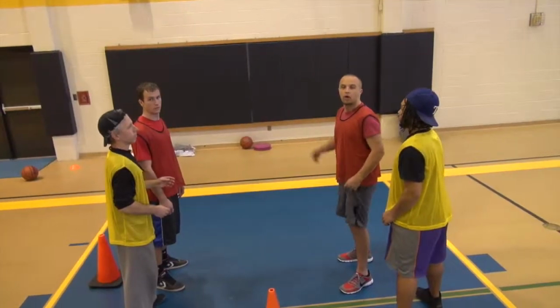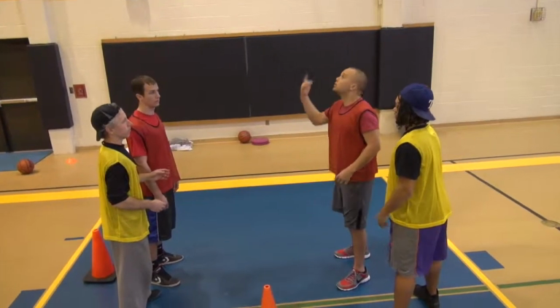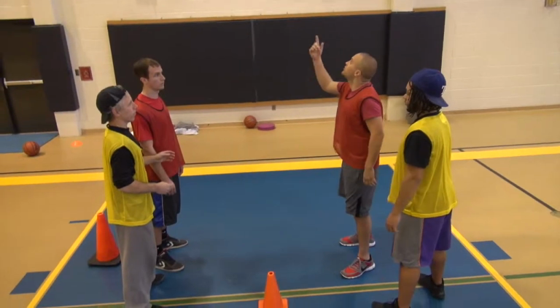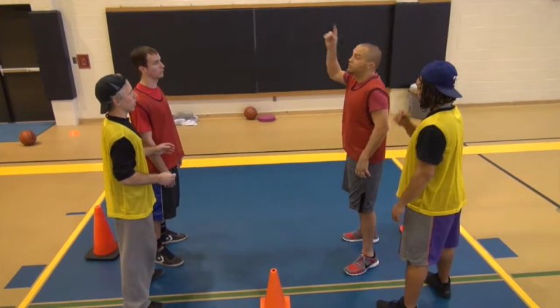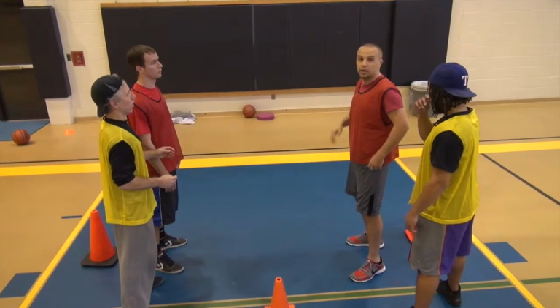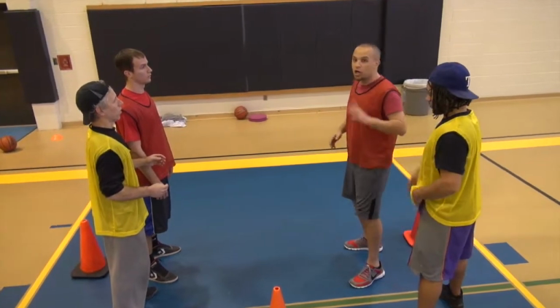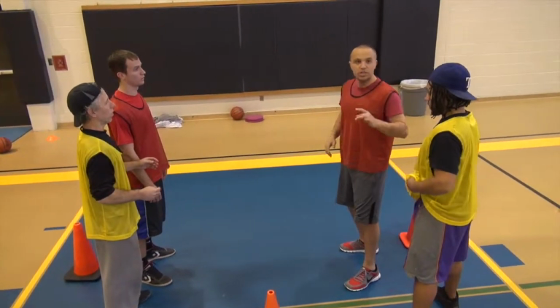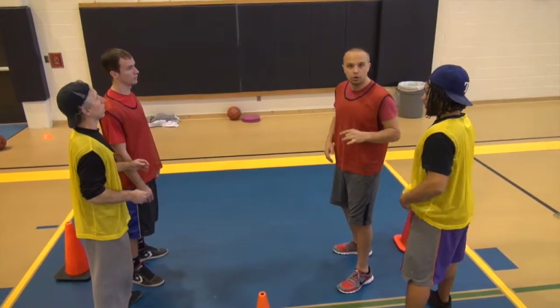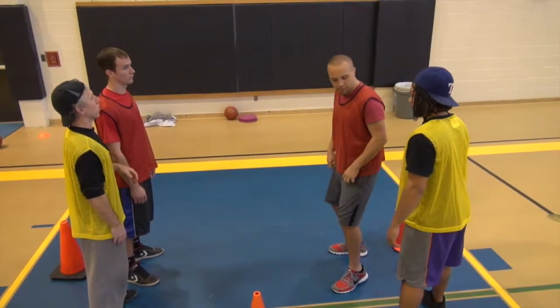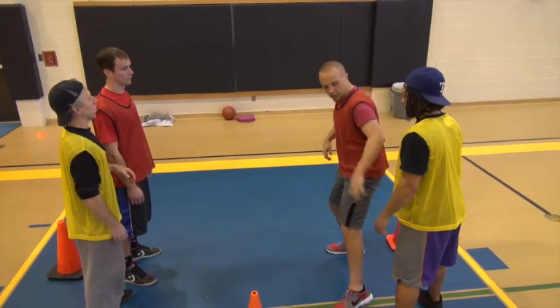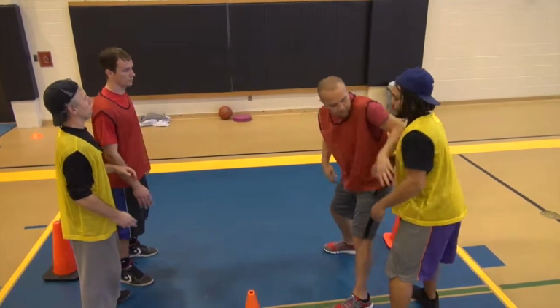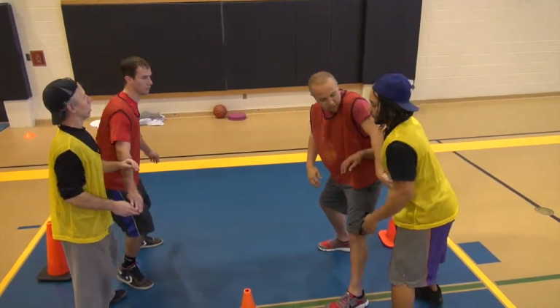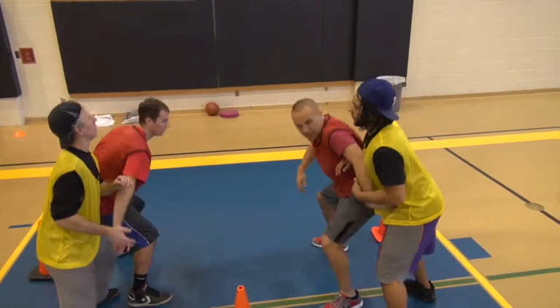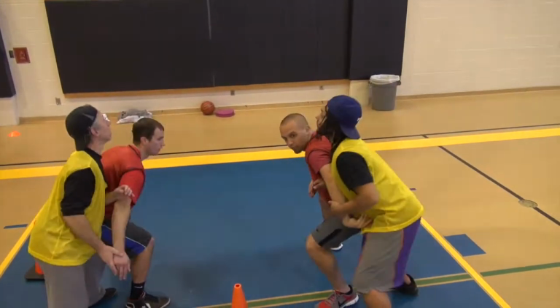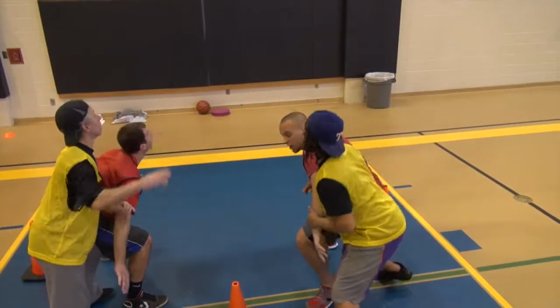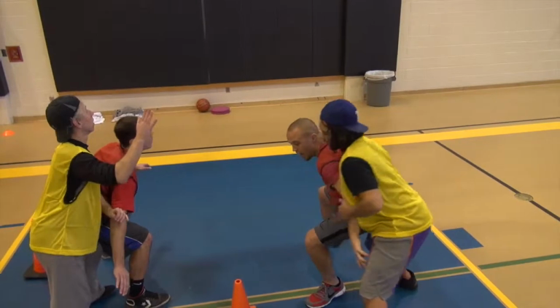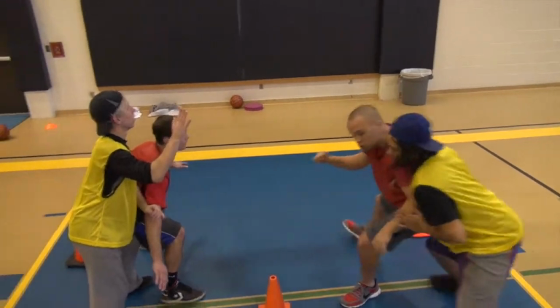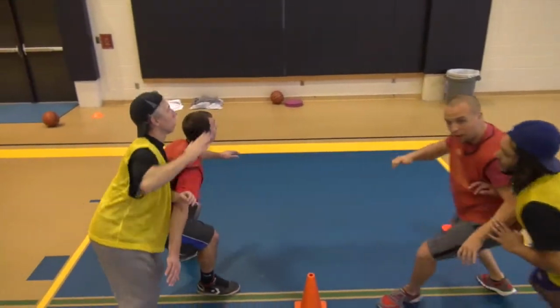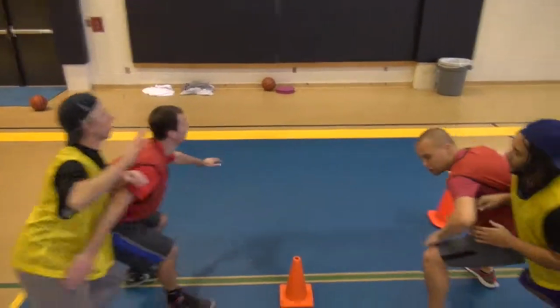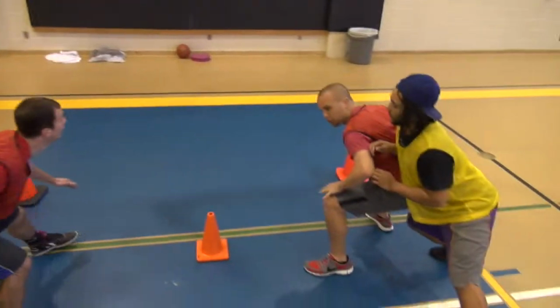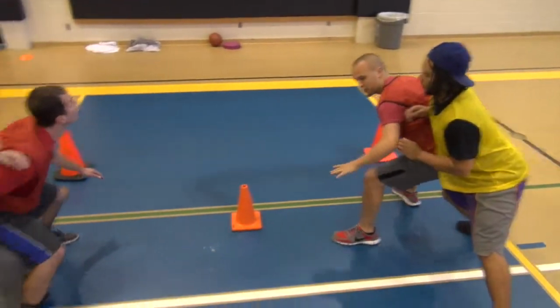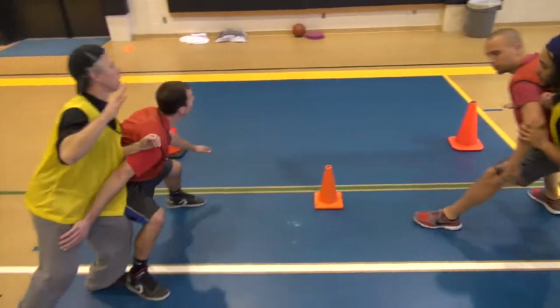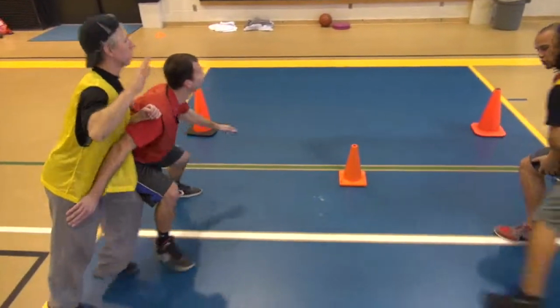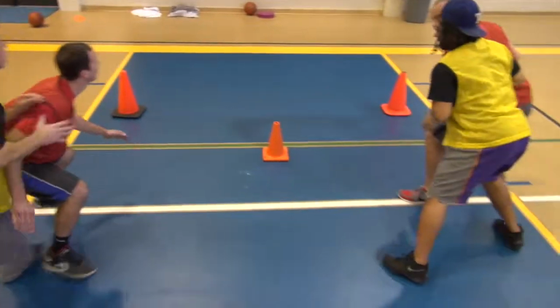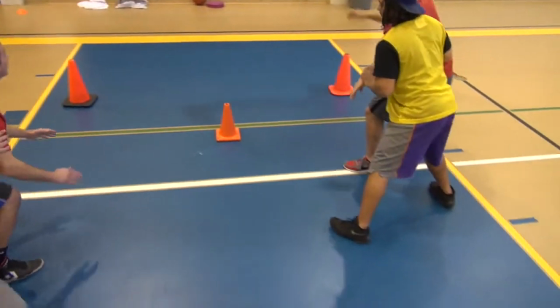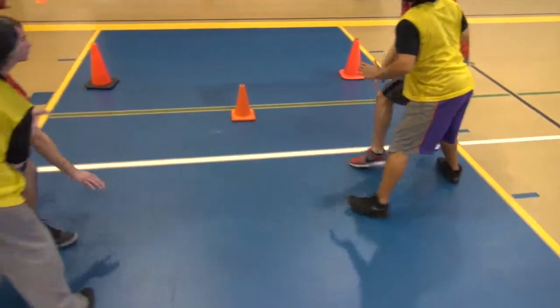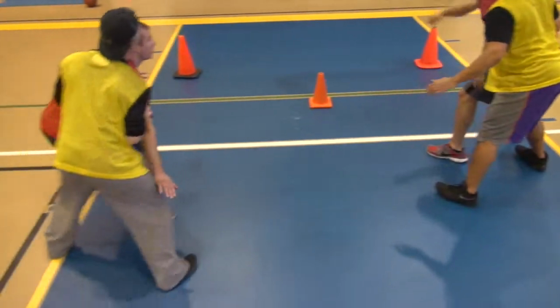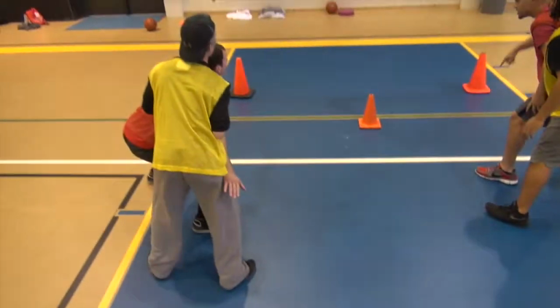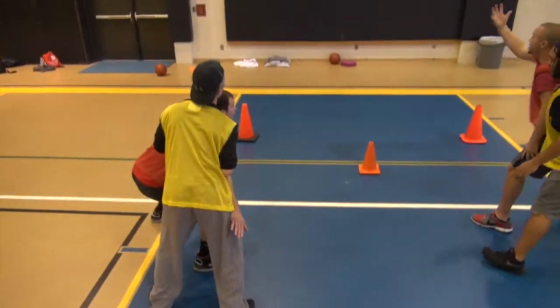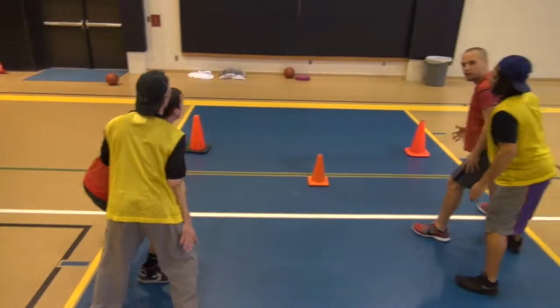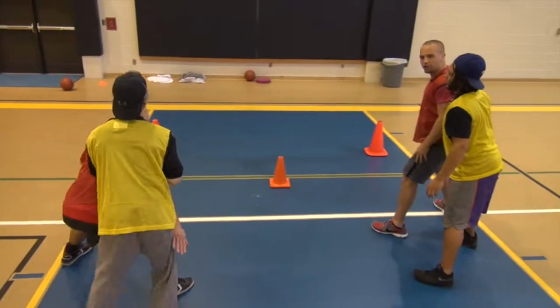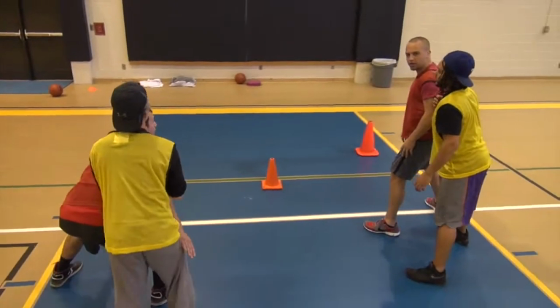Even if you're in low, you can still do the same thing. You're going to find your man, get your body on them, and push them out. Use your leg muscles to push, and then you're going to create open space for the ball to fall into.